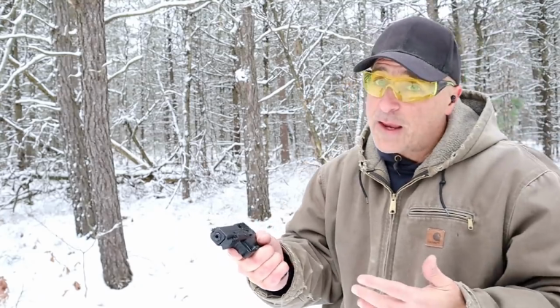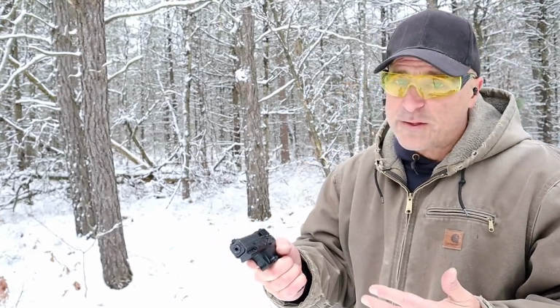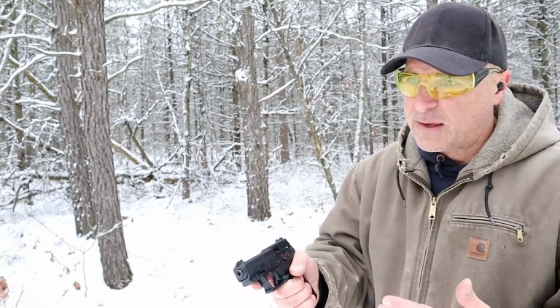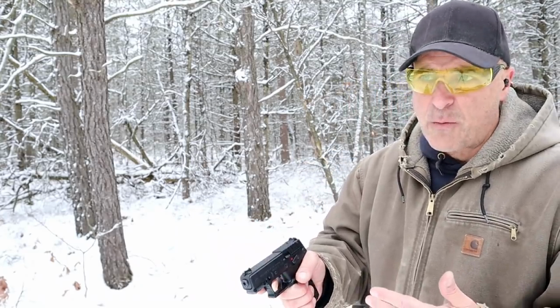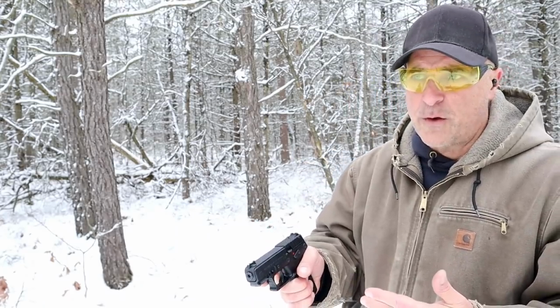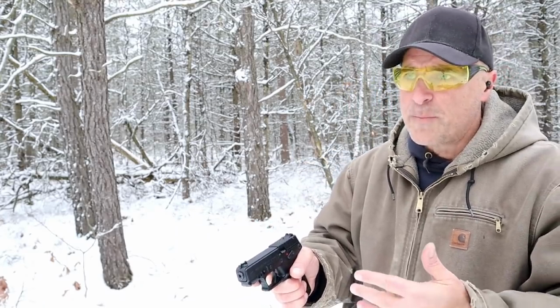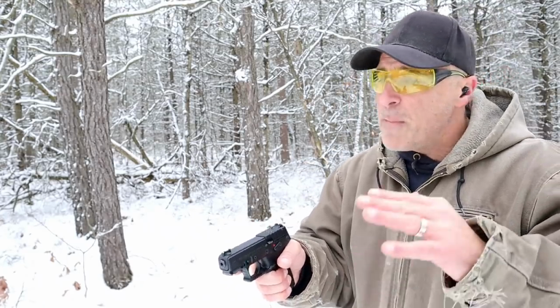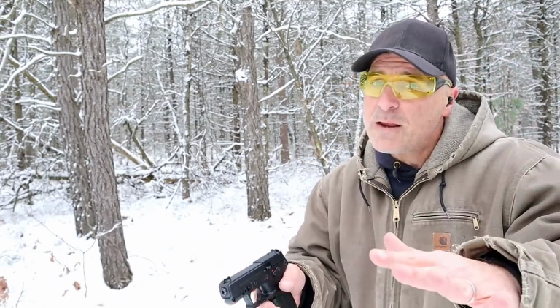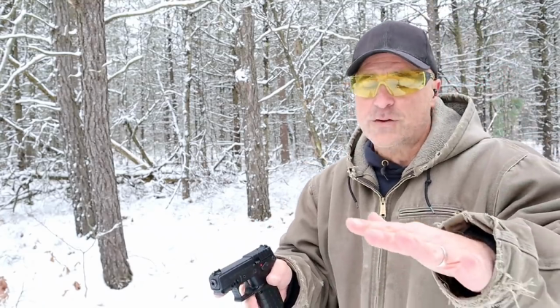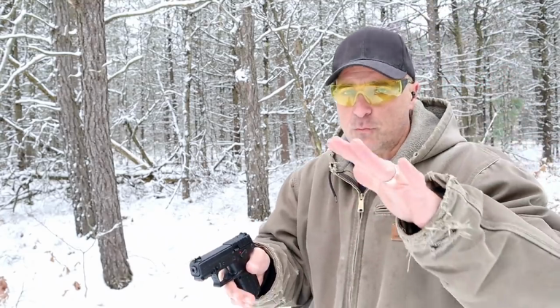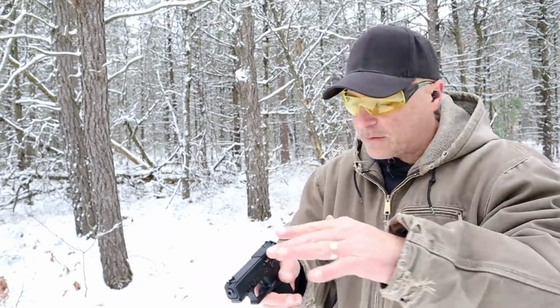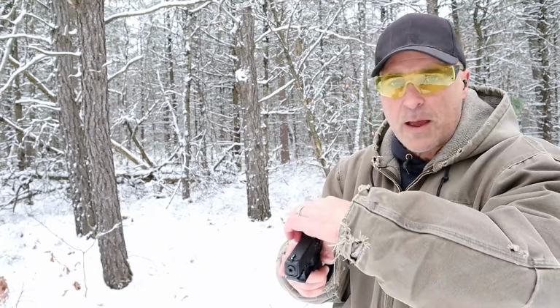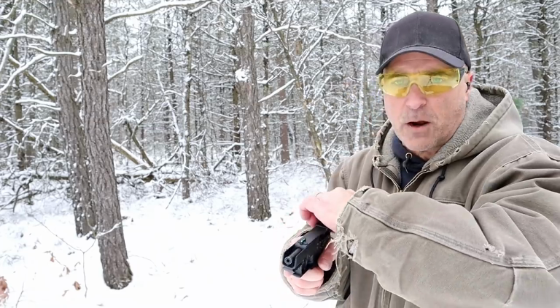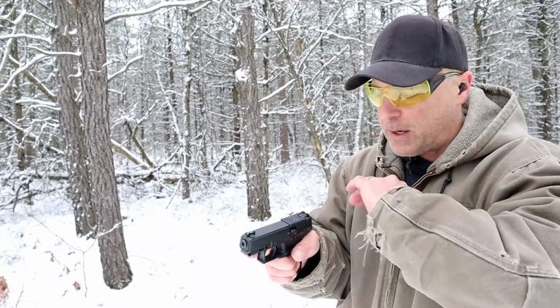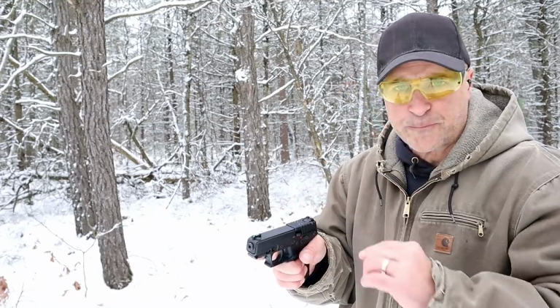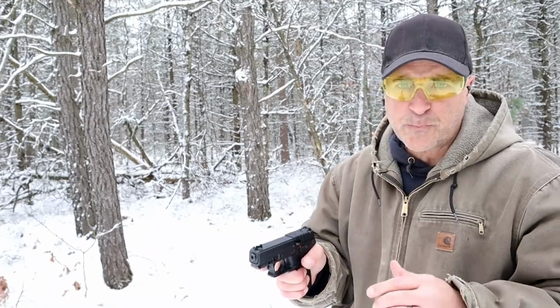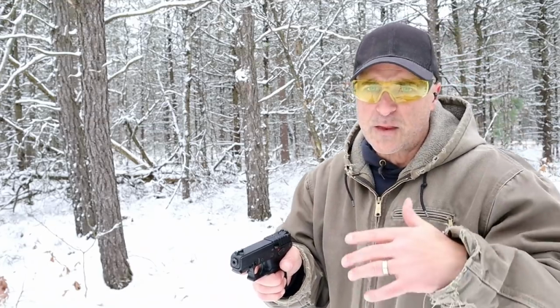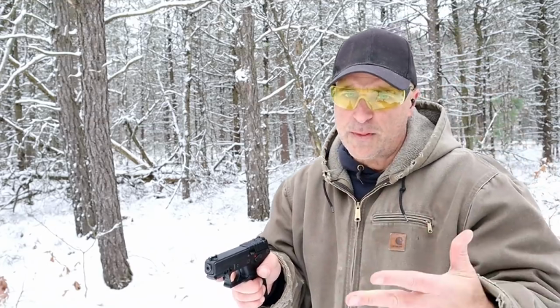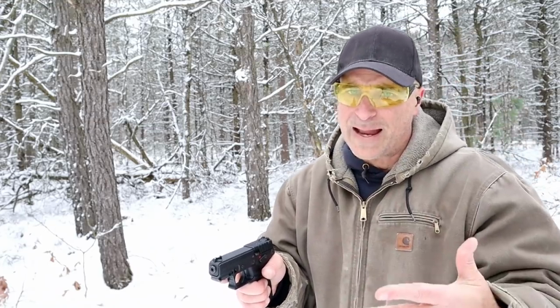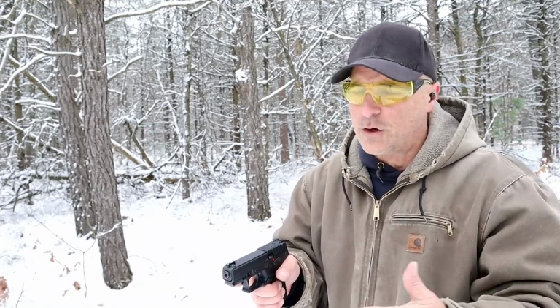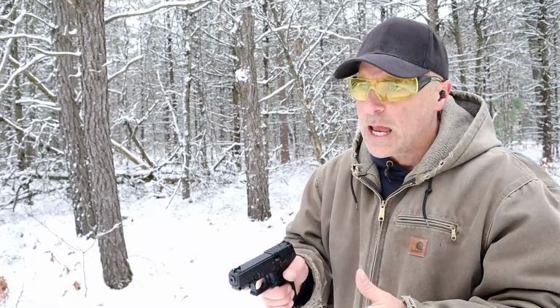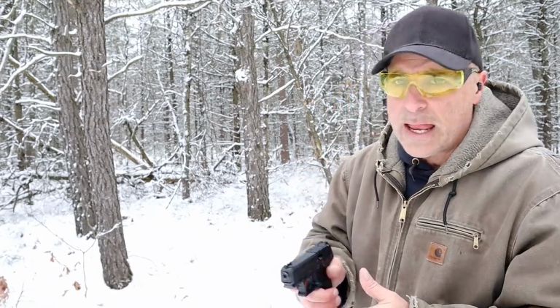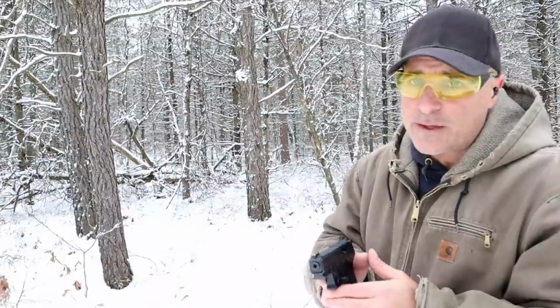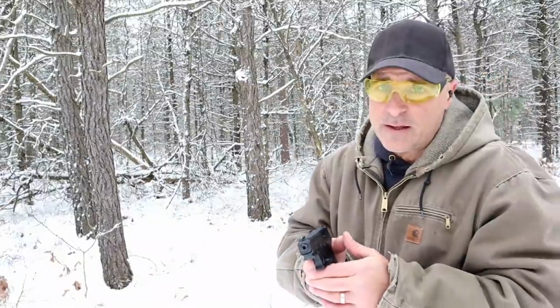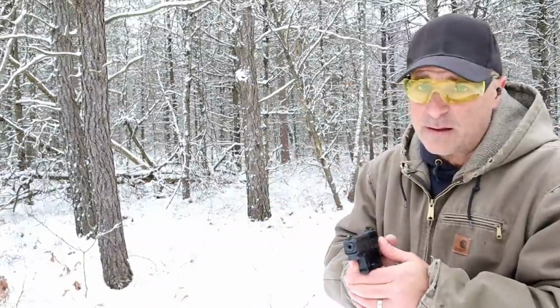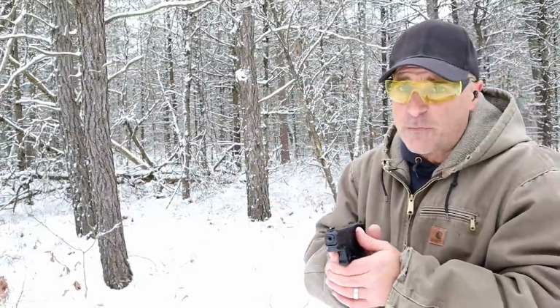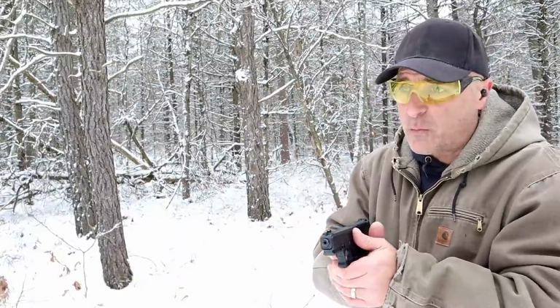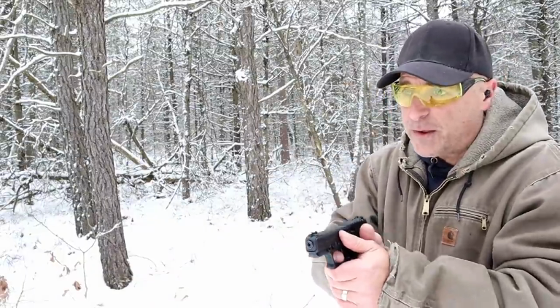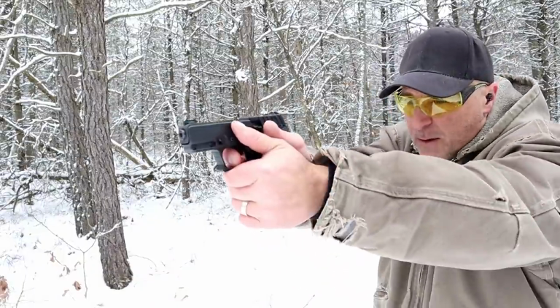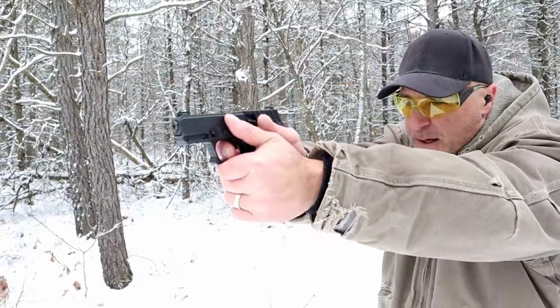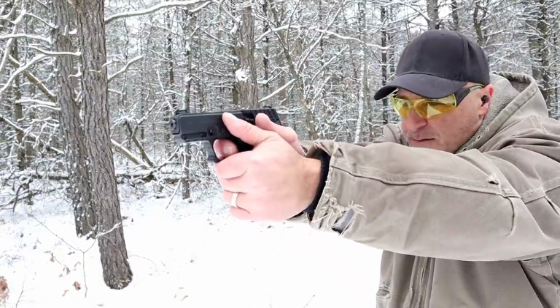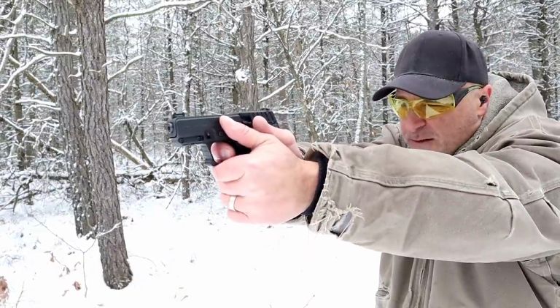I think Kel-Tec came out with a winner here. Many manufacturers raised the MSRP during the buying surge, and Kel-Tec didn't — at least so far — with this P17.